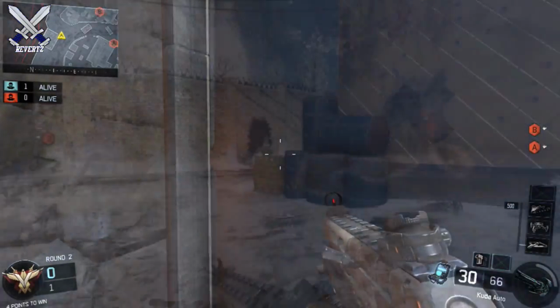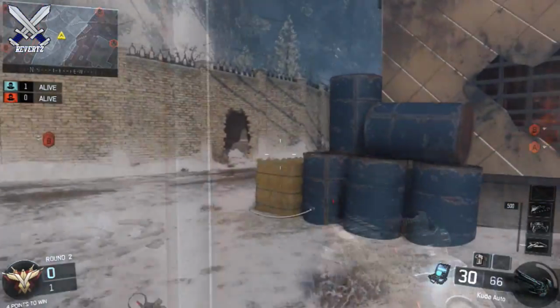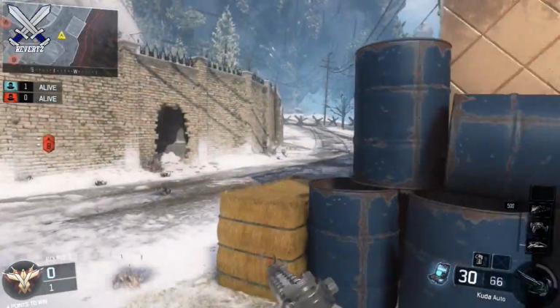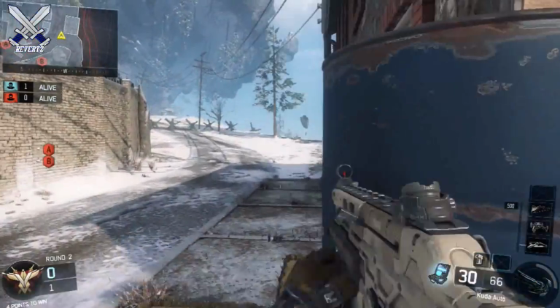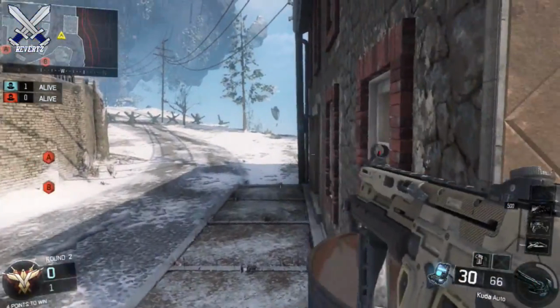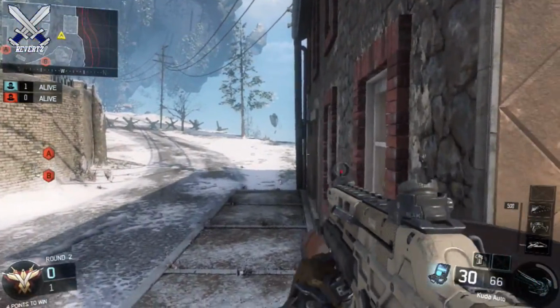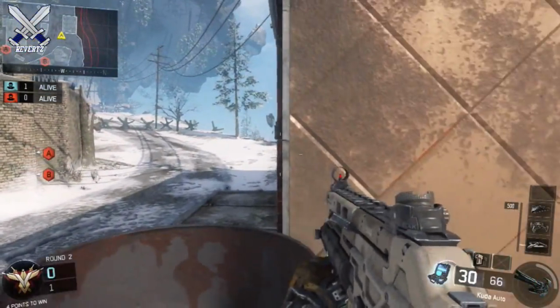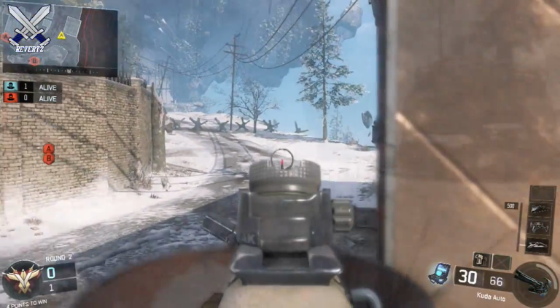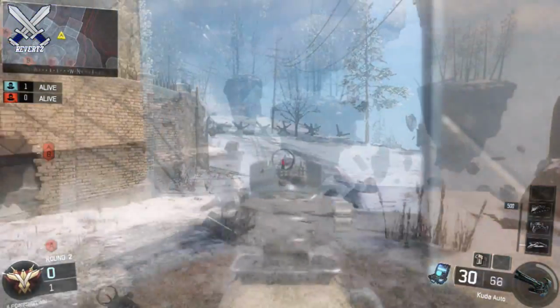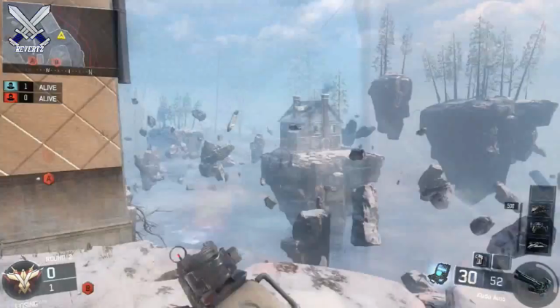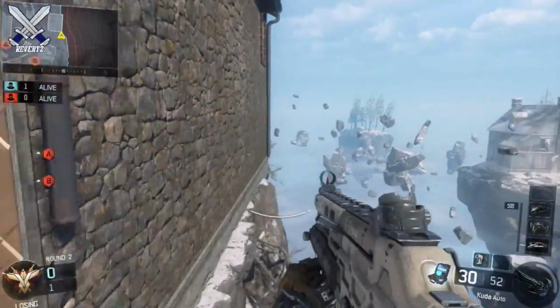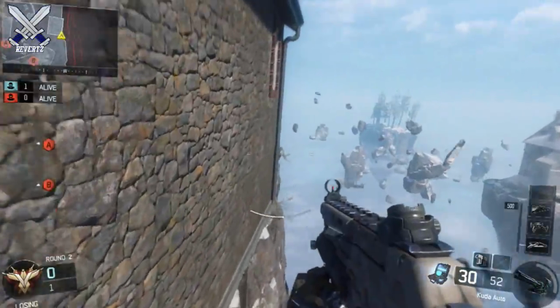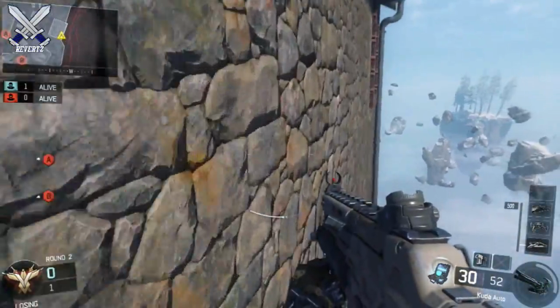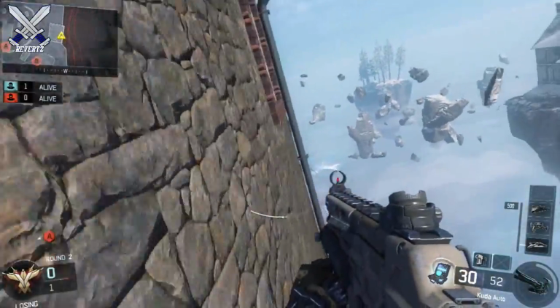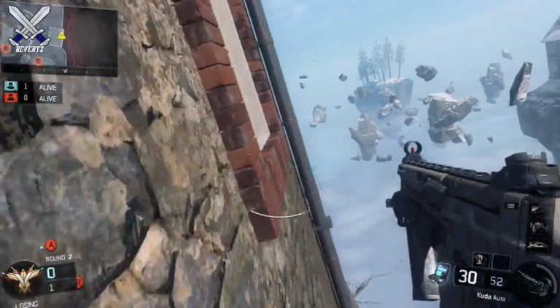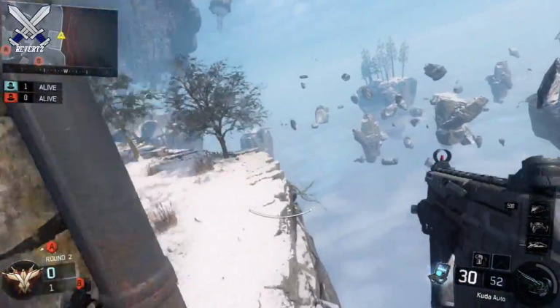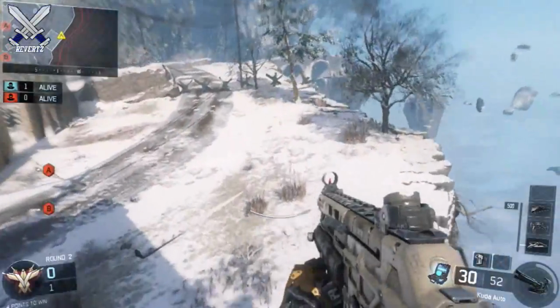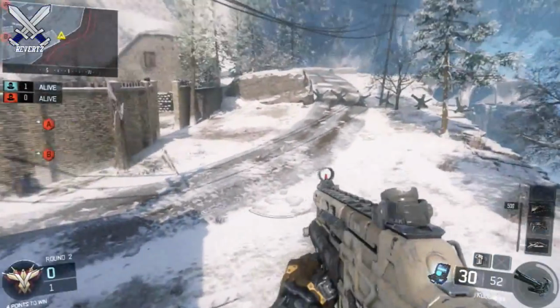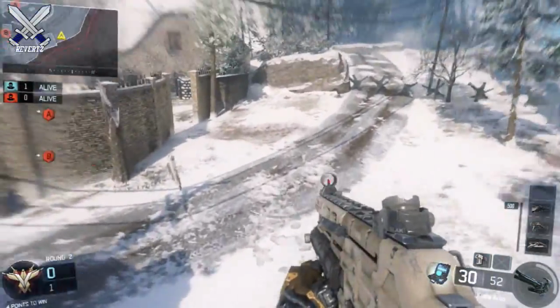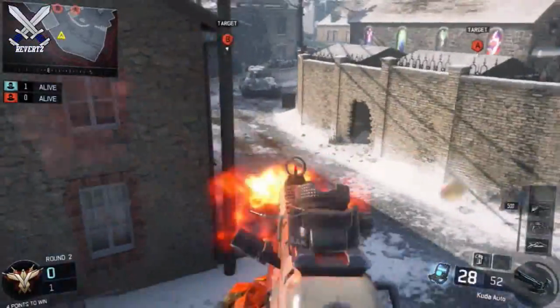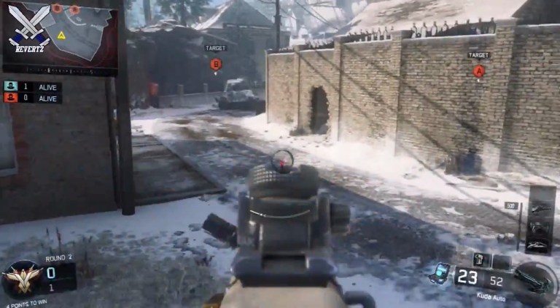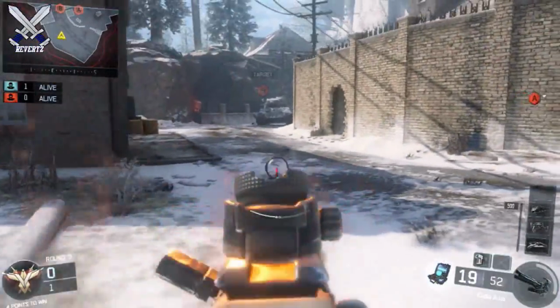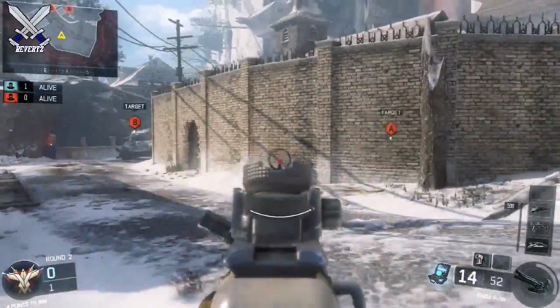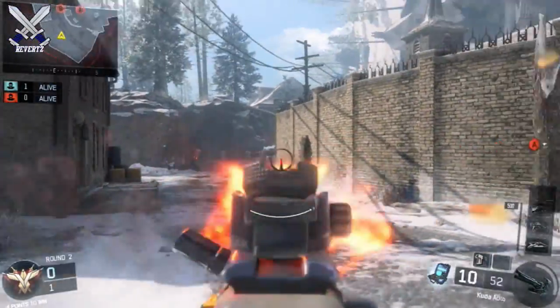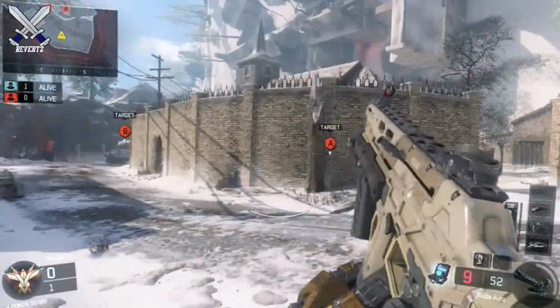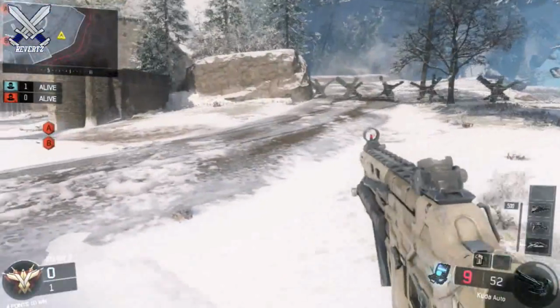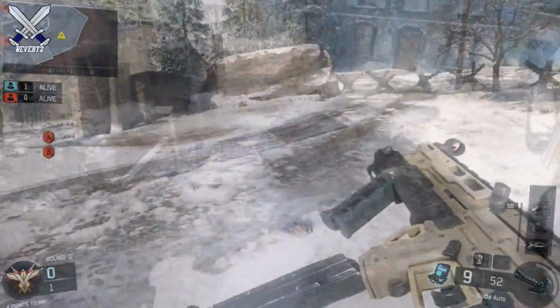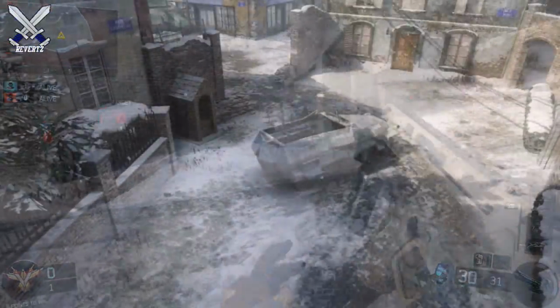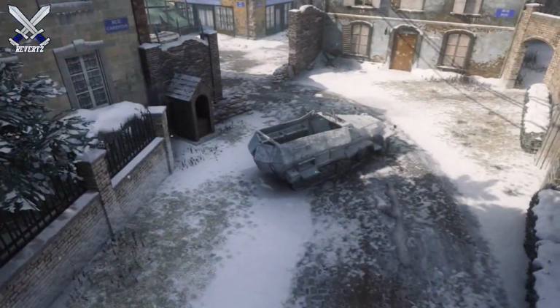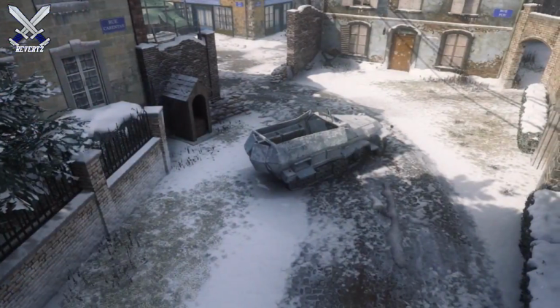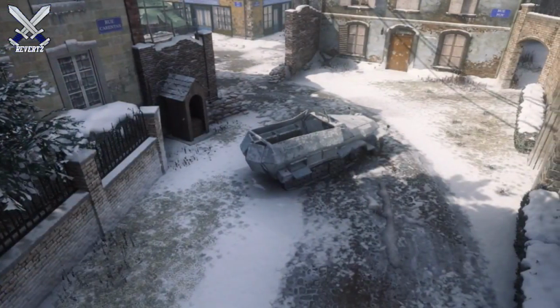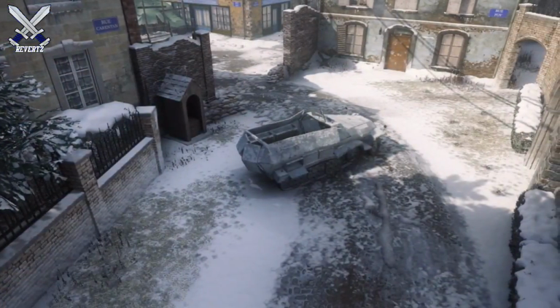Now if you are coming from the opposite side, you can also hop up on the barrels and use them as a head glitch as well. And if you get into trouble there, you can always fake them out by going around this little building right here with the wall run and take them up from behind.